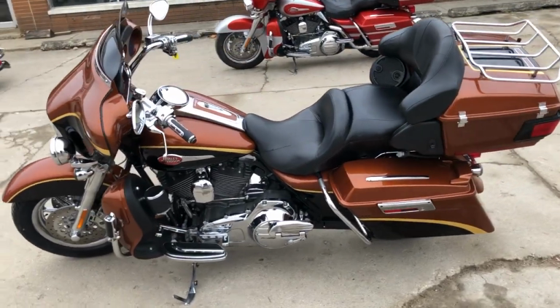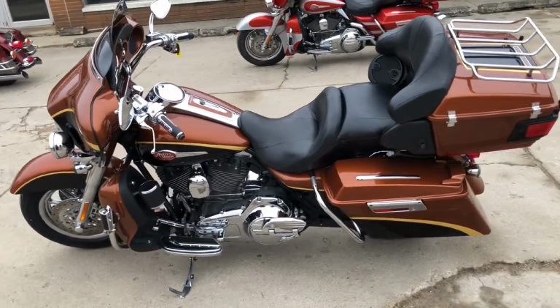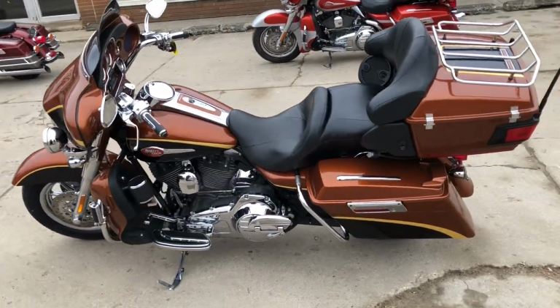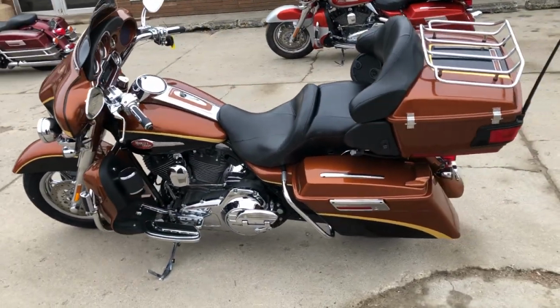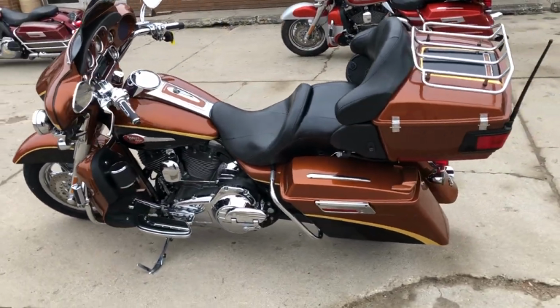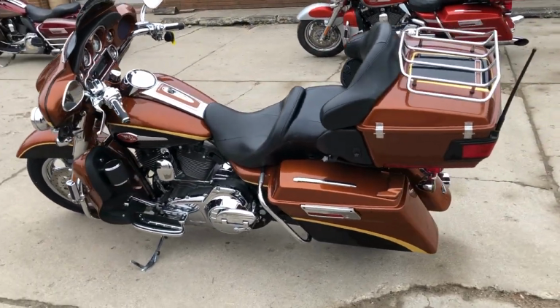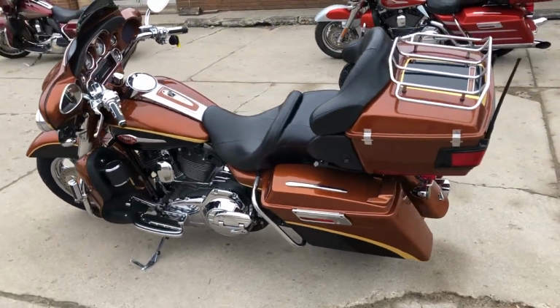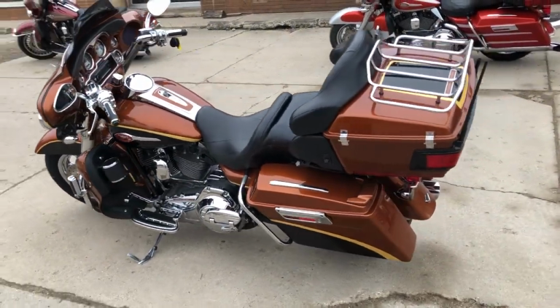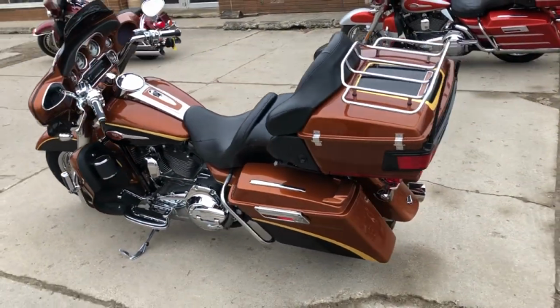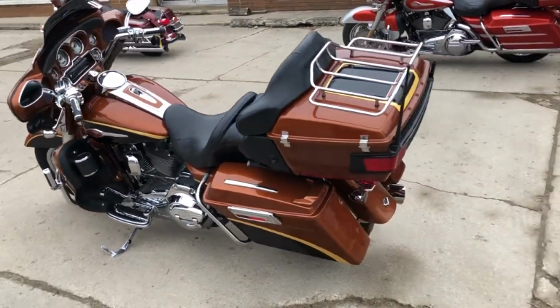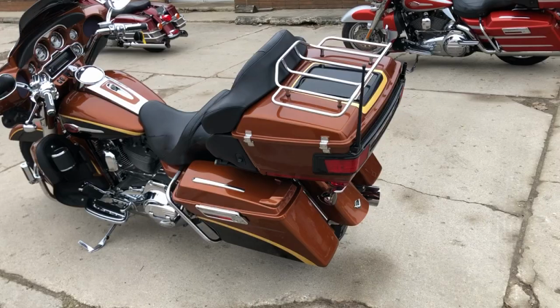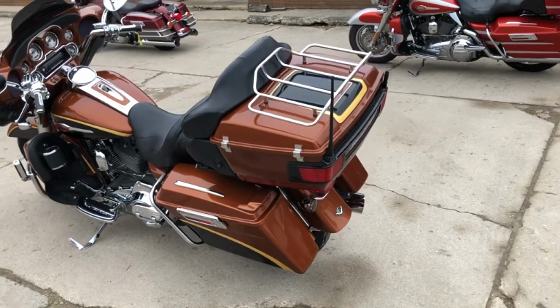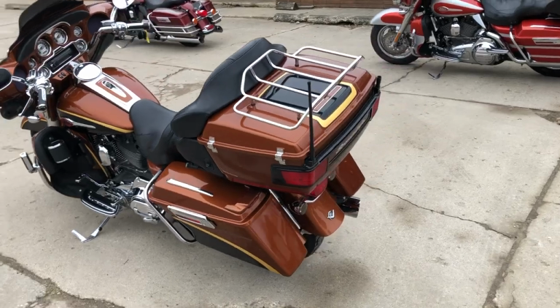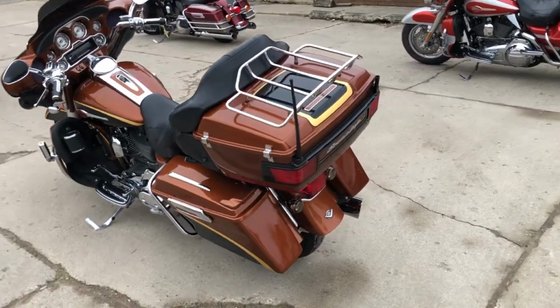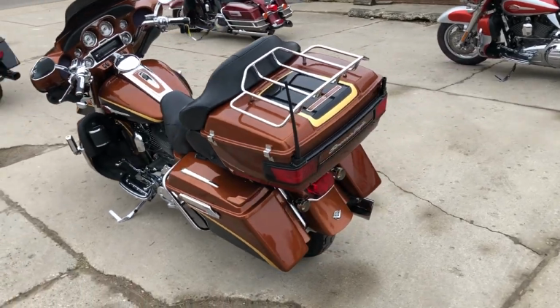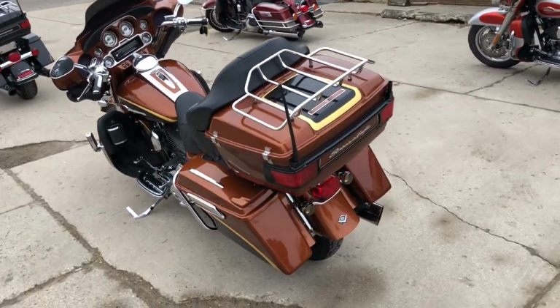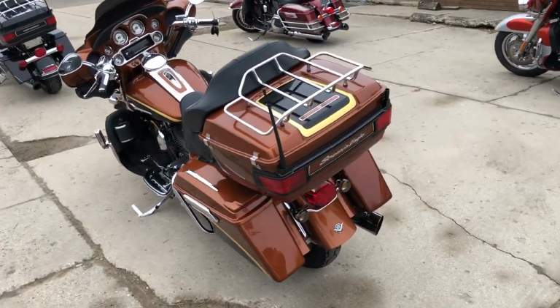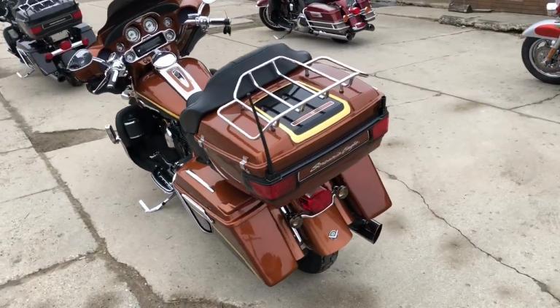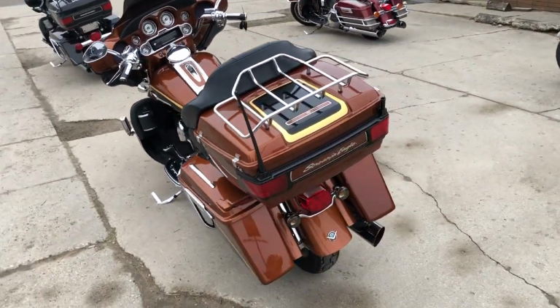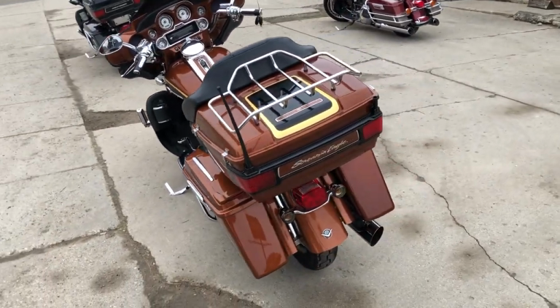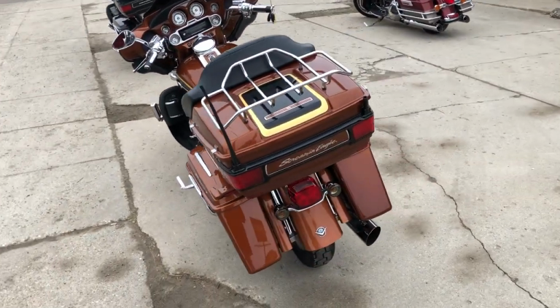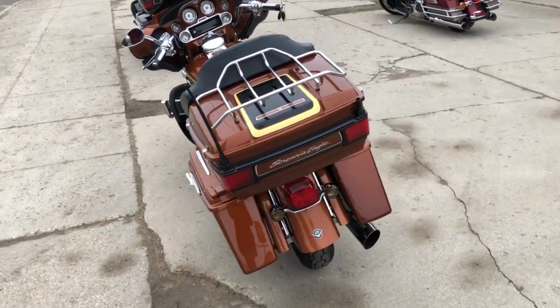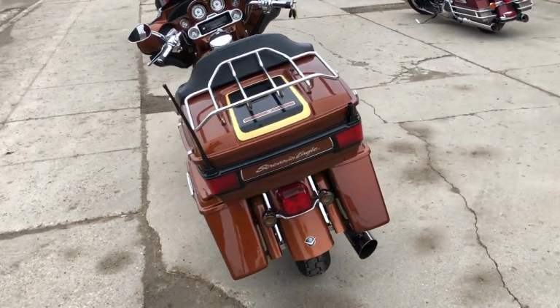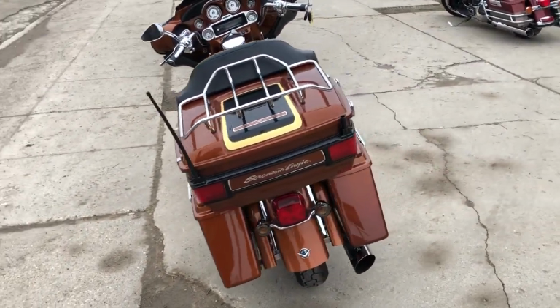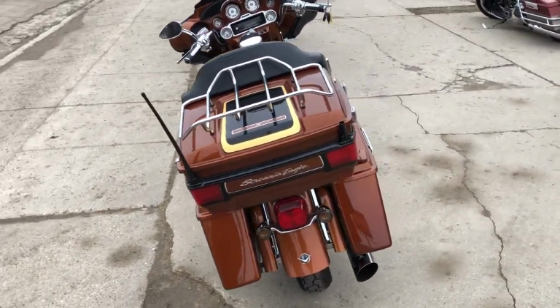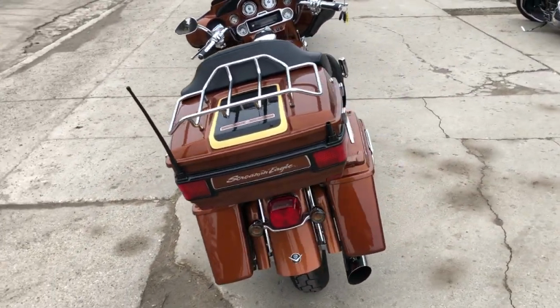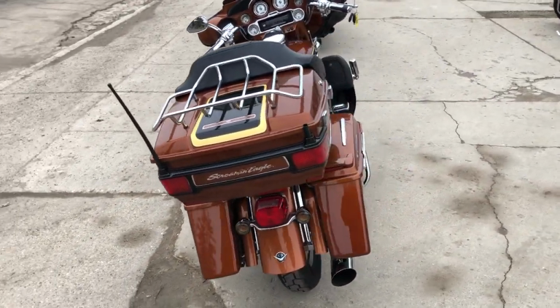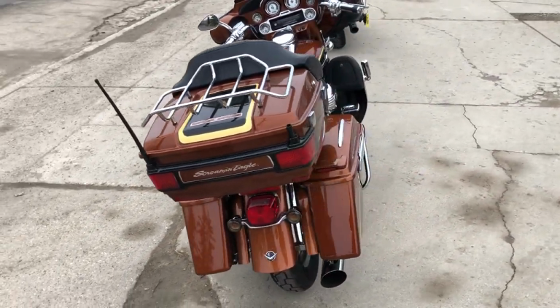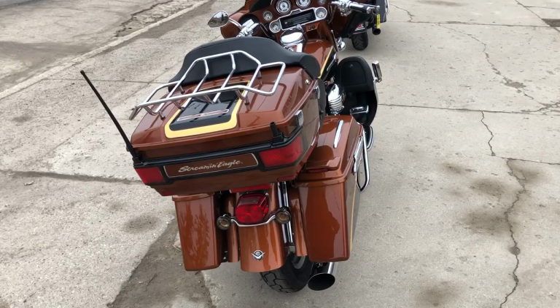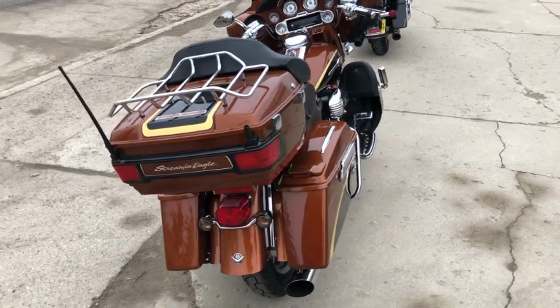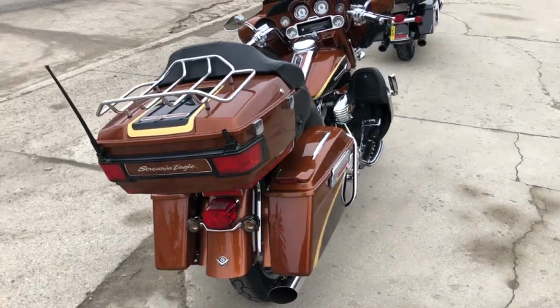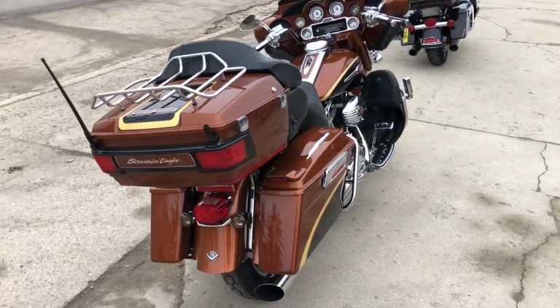Got the 110 cubic inch motor that runs strong. Chrome wheels, chrome front end levers, switches, switch housings, heated grips, Screaming Eagle intake and more guys. Don't miss this one.